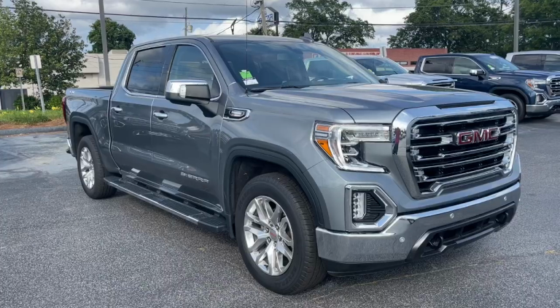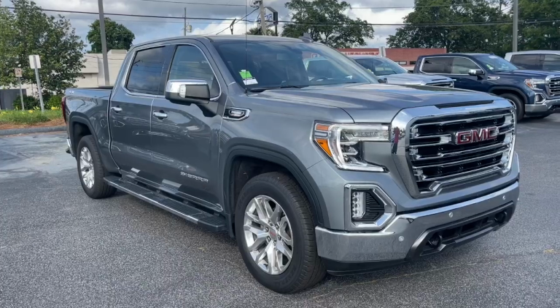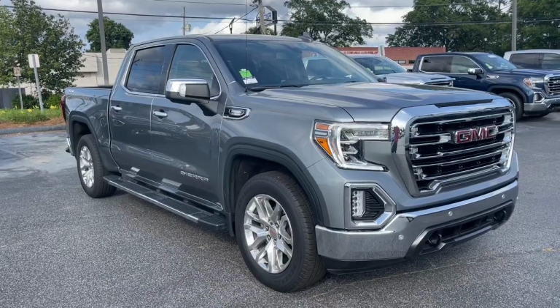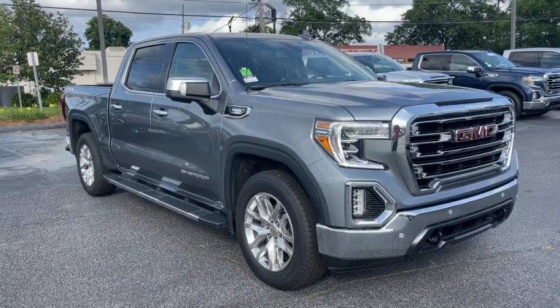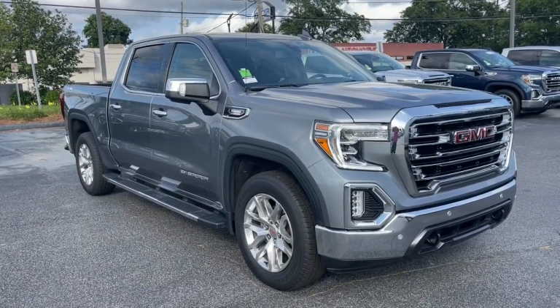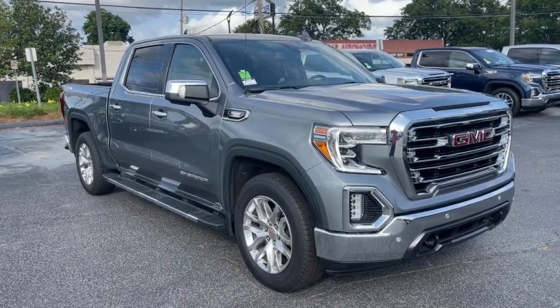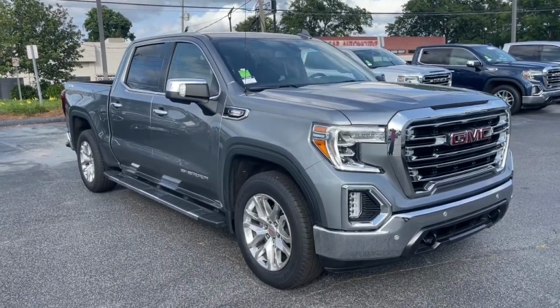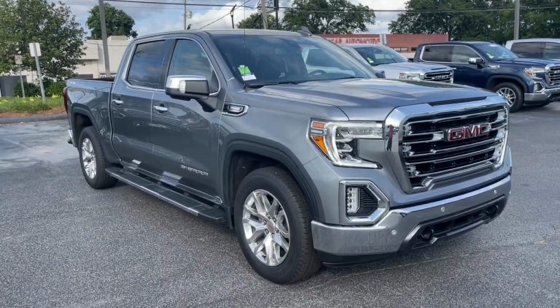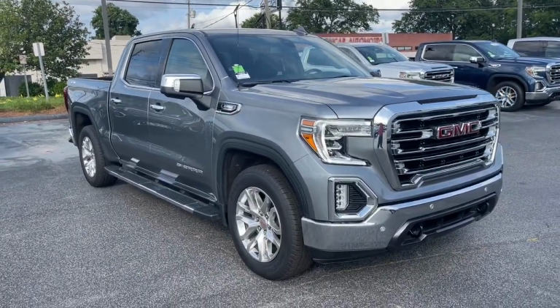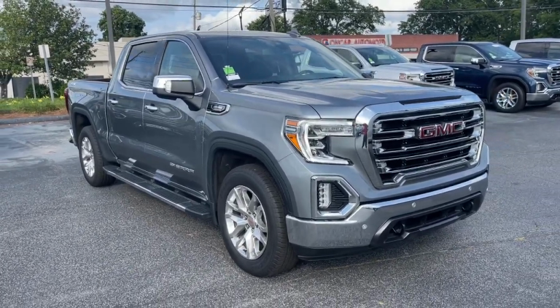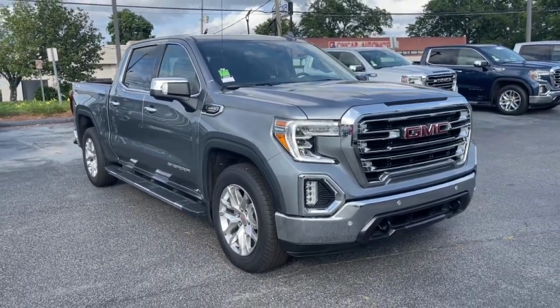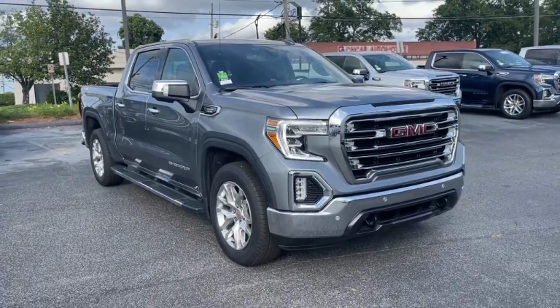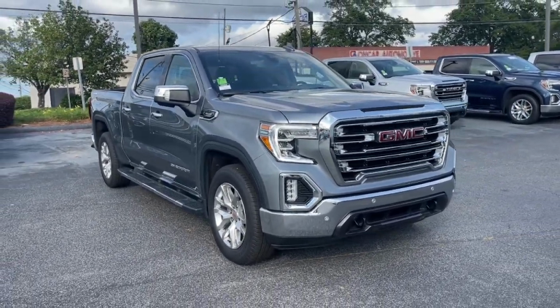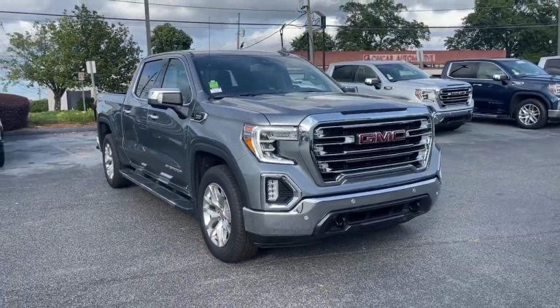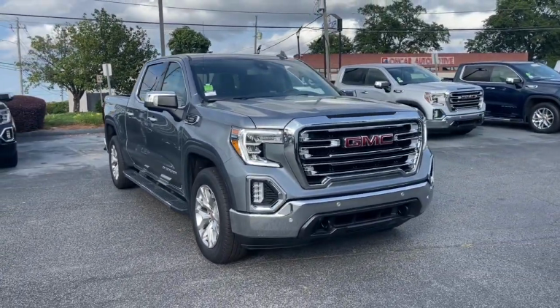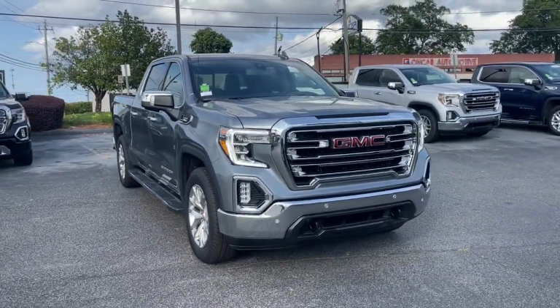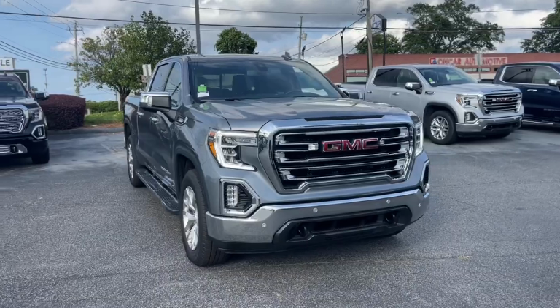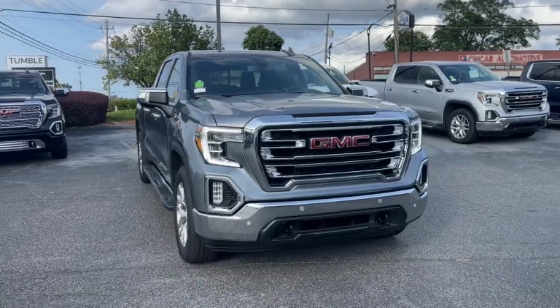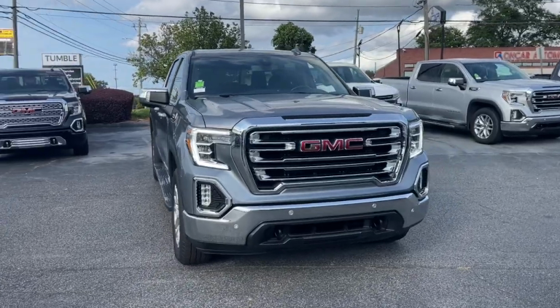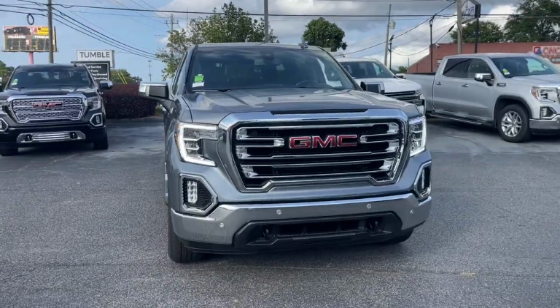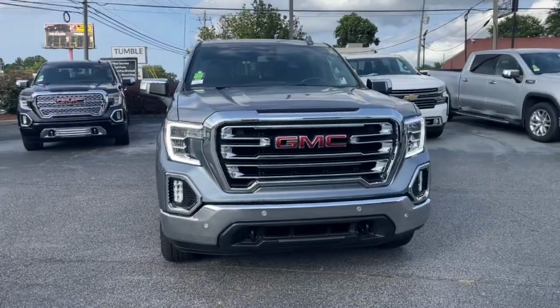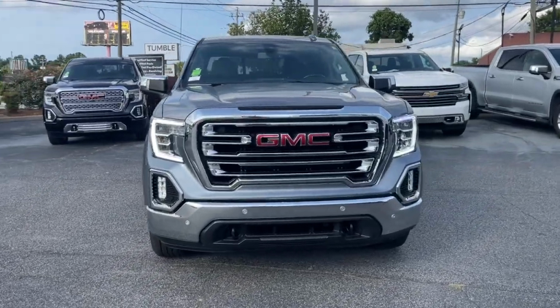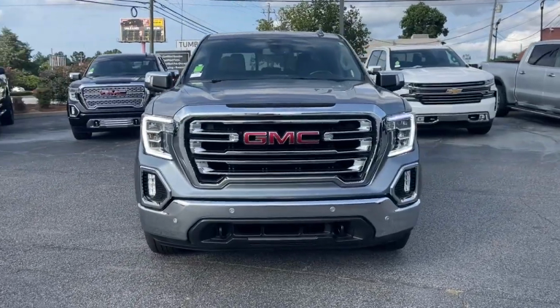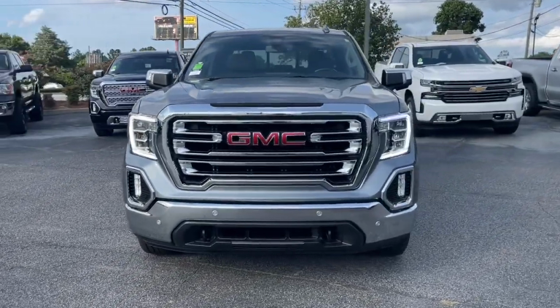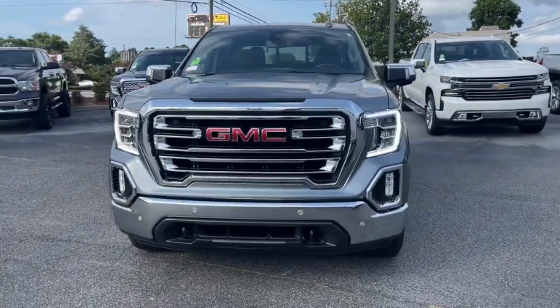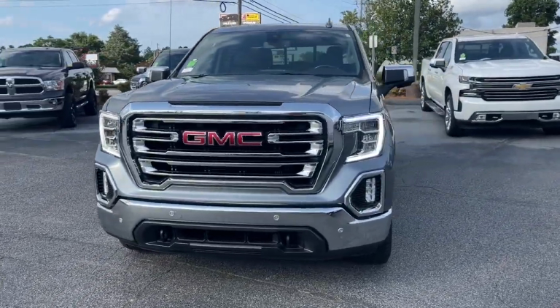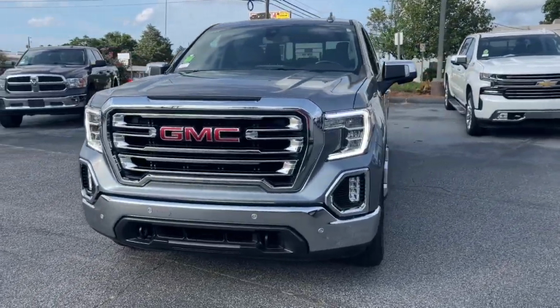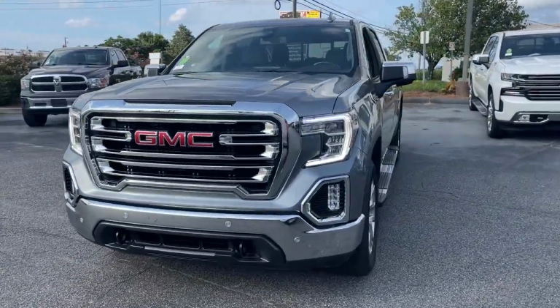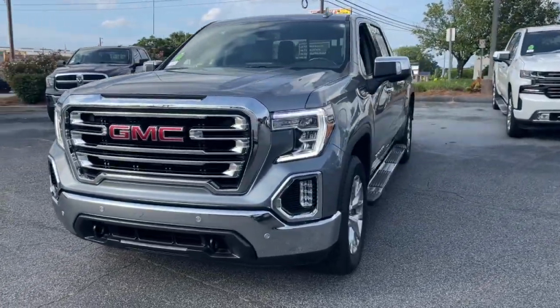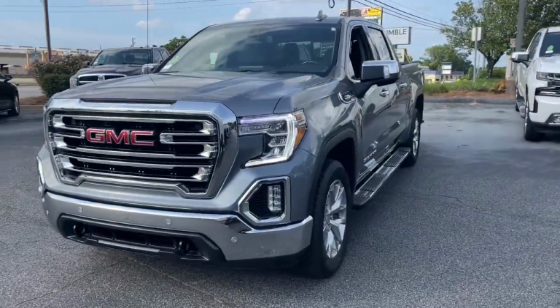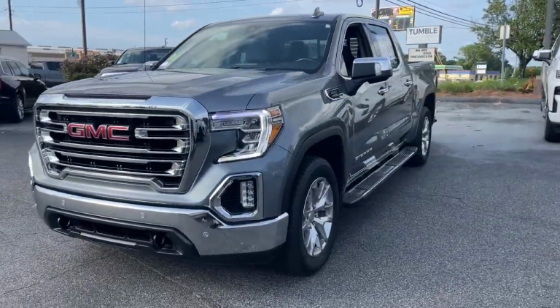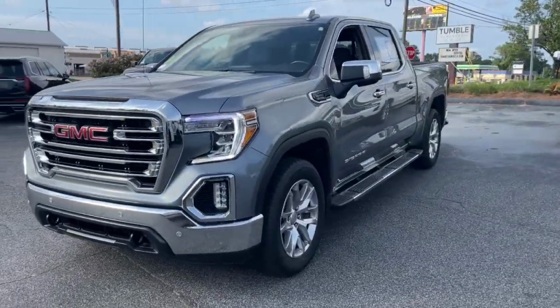You will be amazed by this. 2021 GMC Sierra, with less than 60,000 miles on the odometer — this vehicle stands out from the rest.